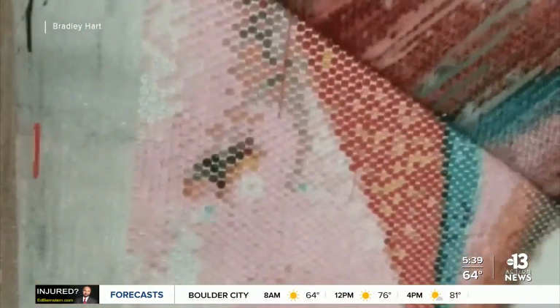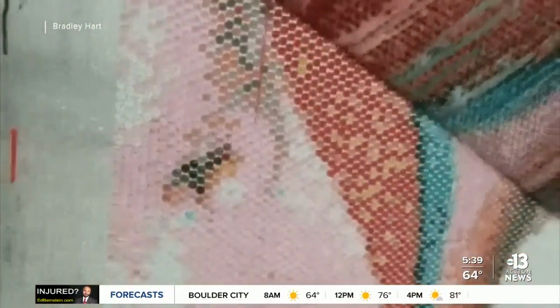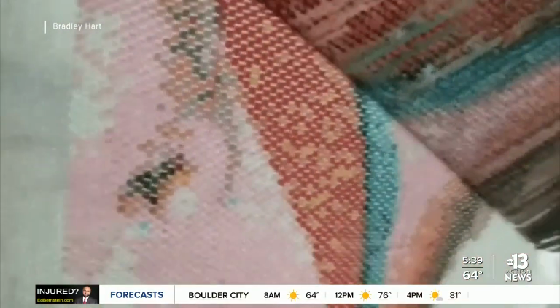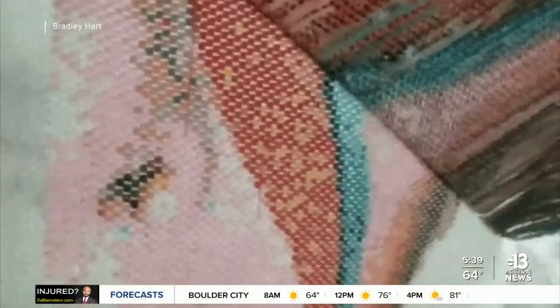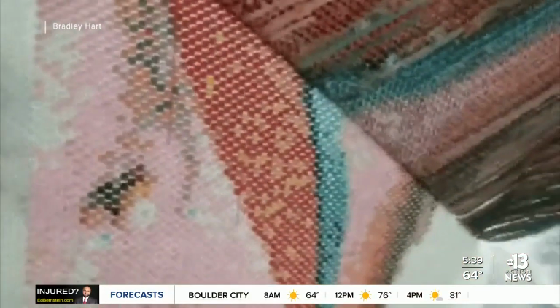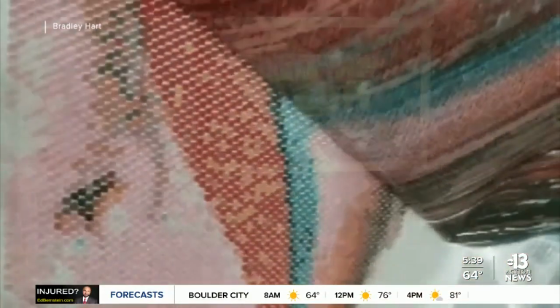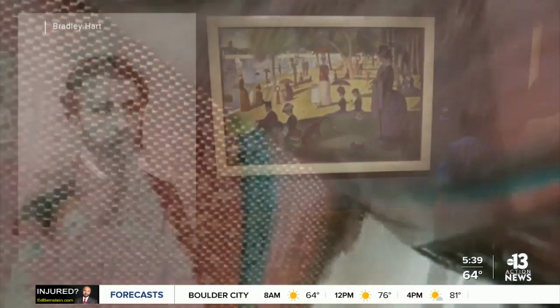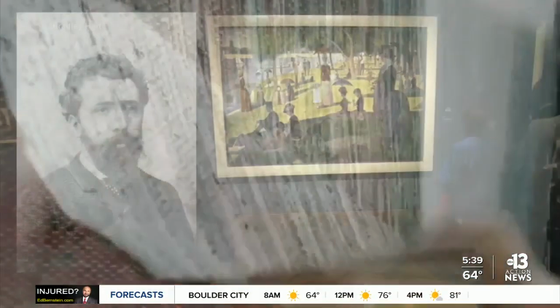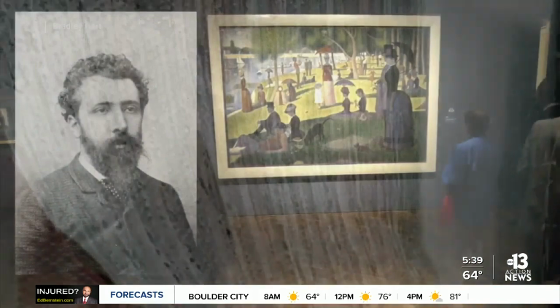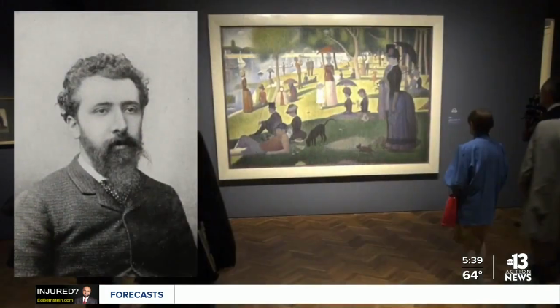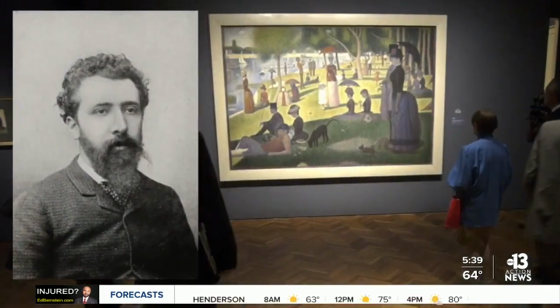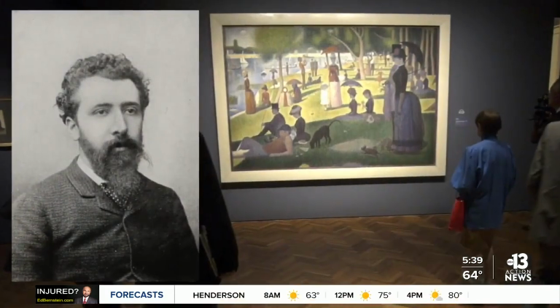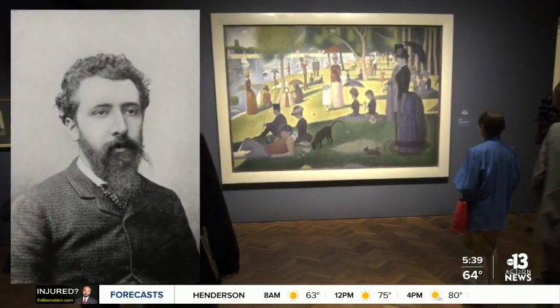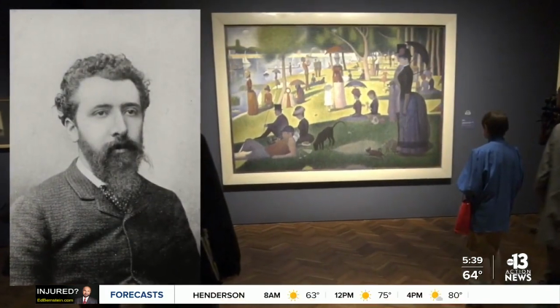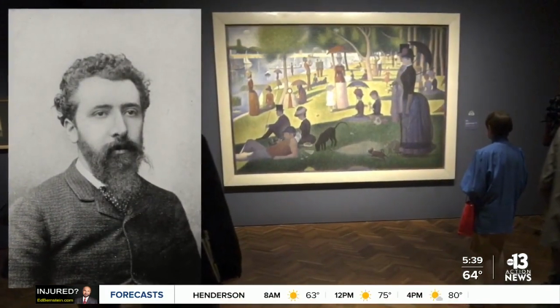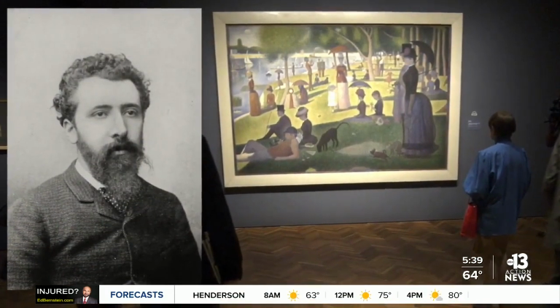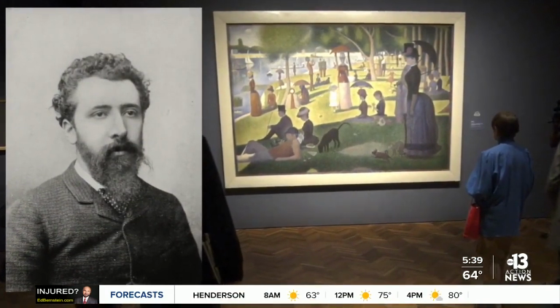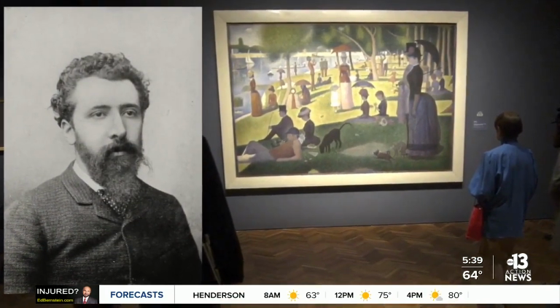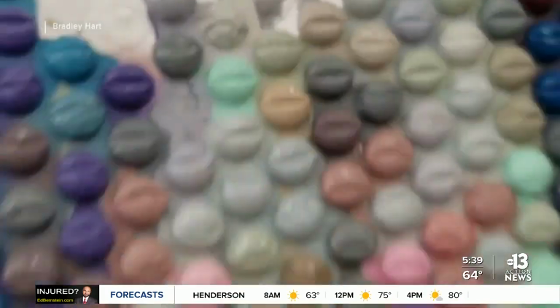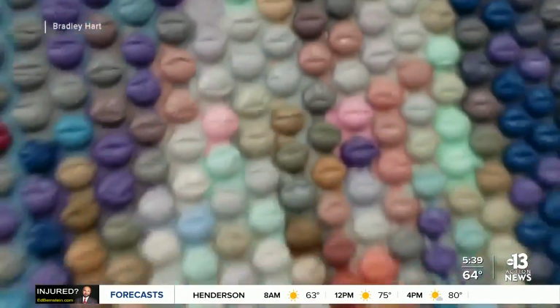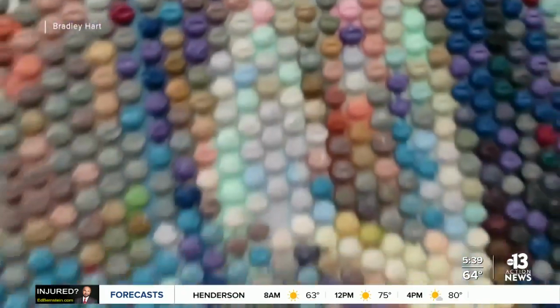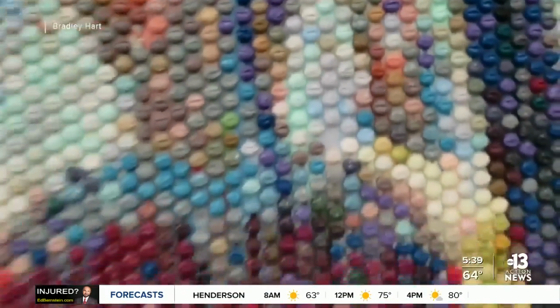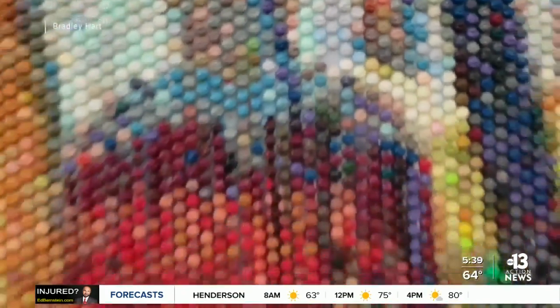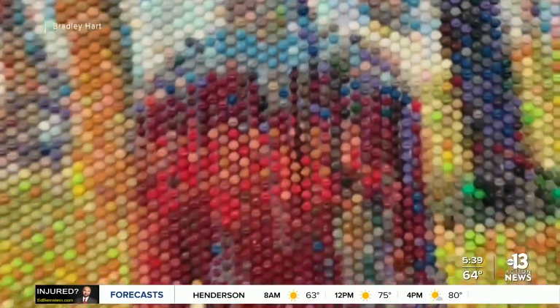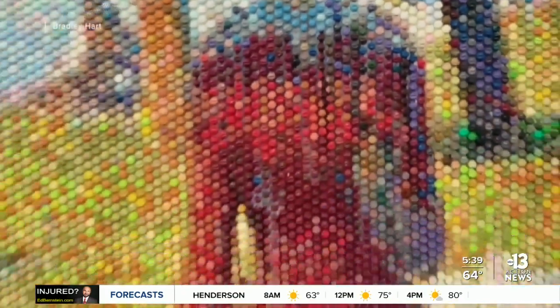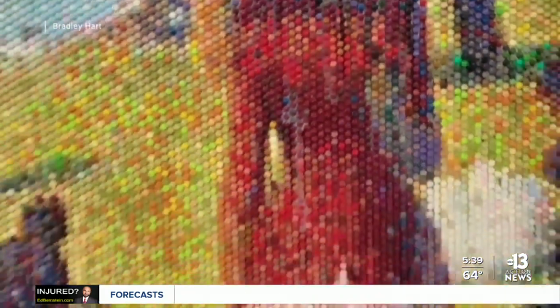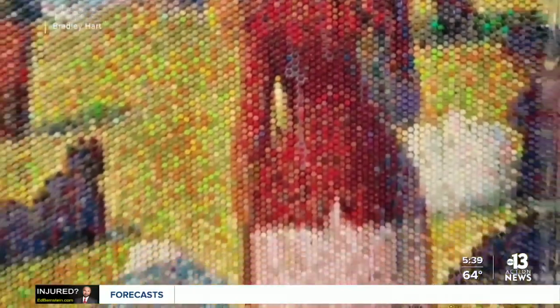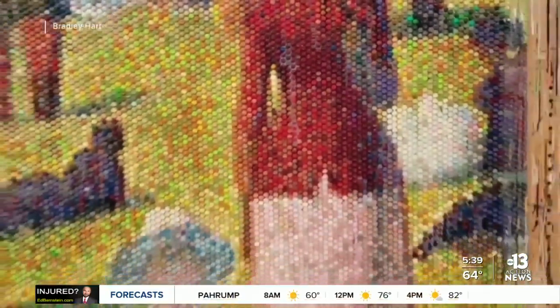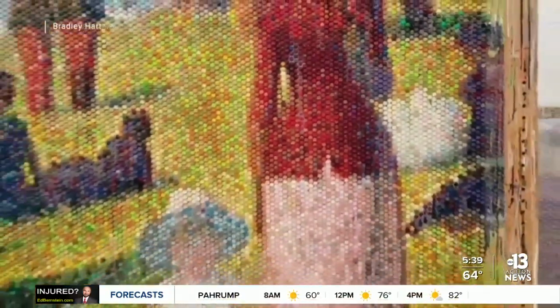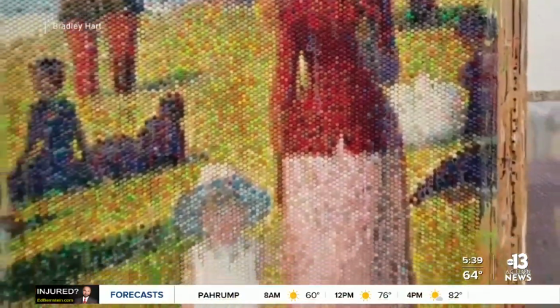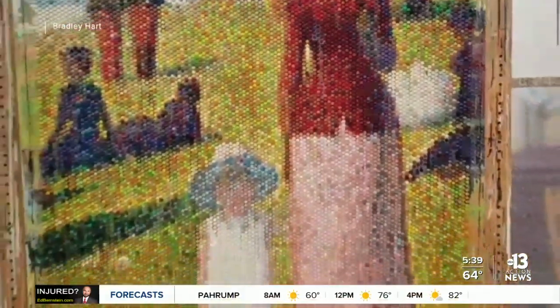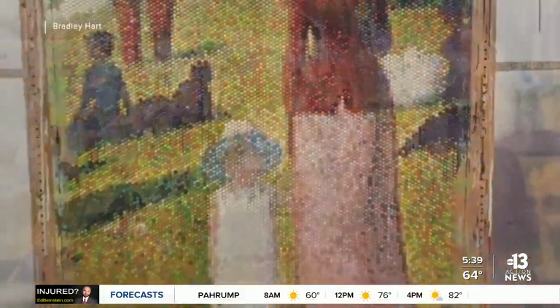Hart was inspired in part by famed French post-impressionist Georges-Pierre Seurat and his technique of pointillism. He did an entire show based on Seurat's La Grande Jatte.